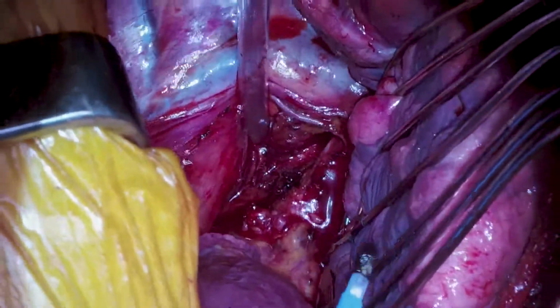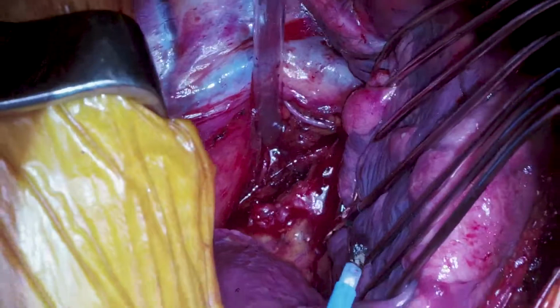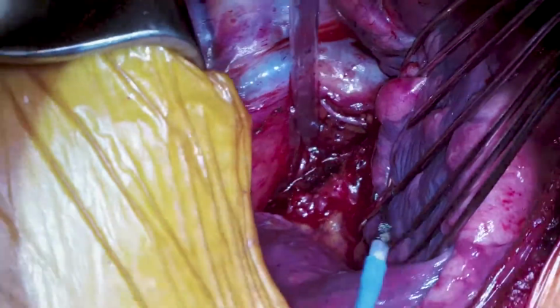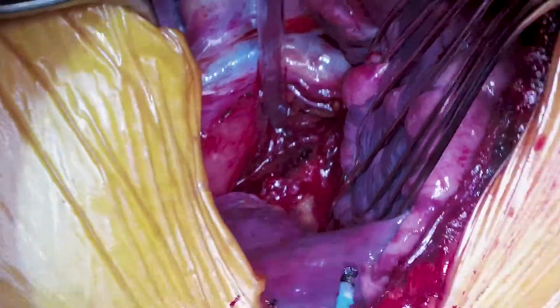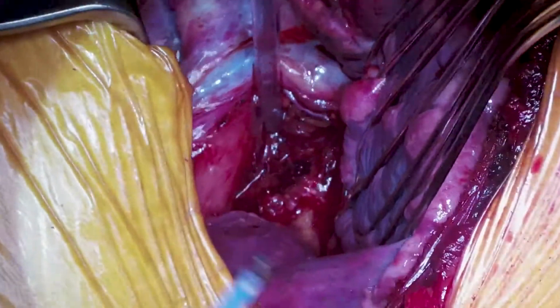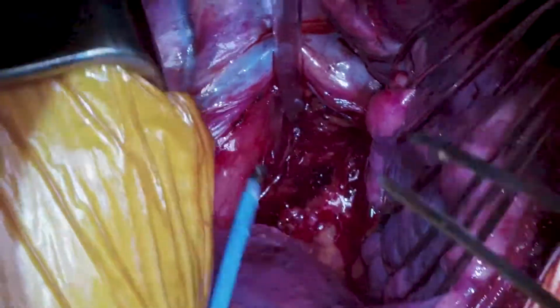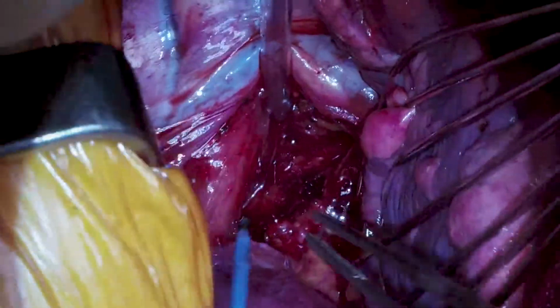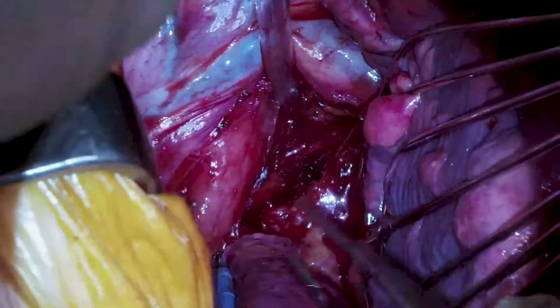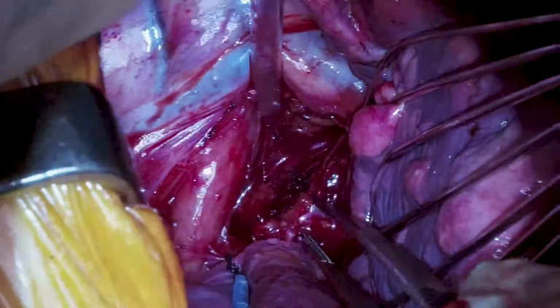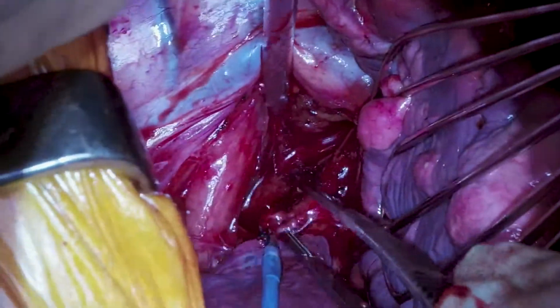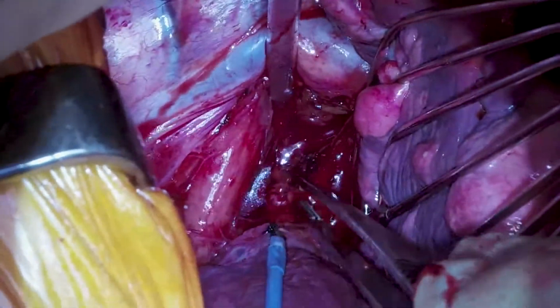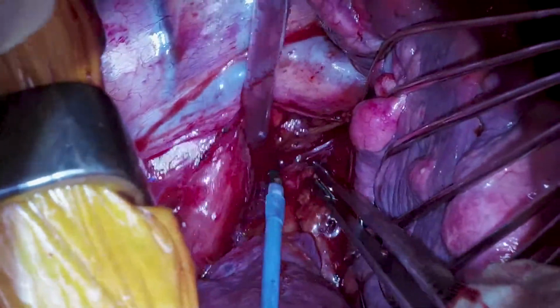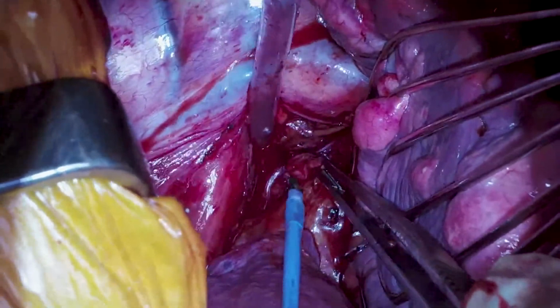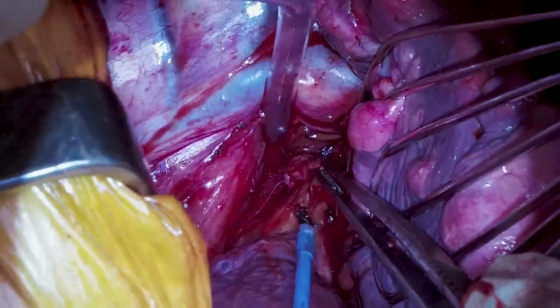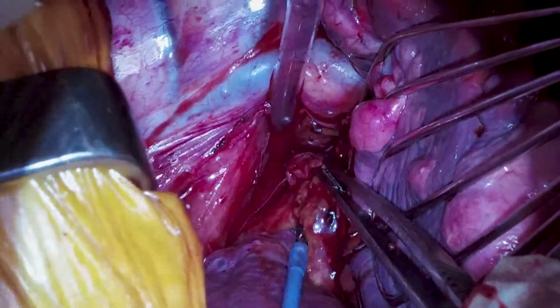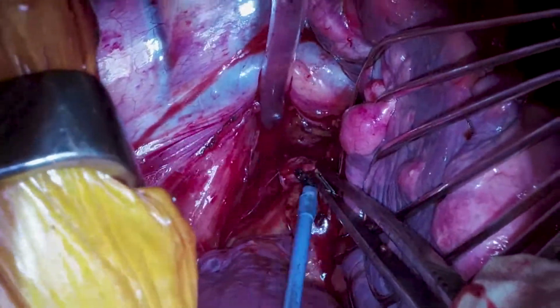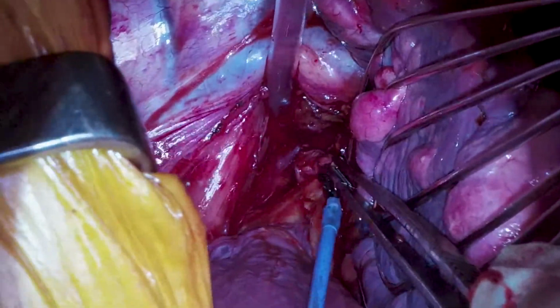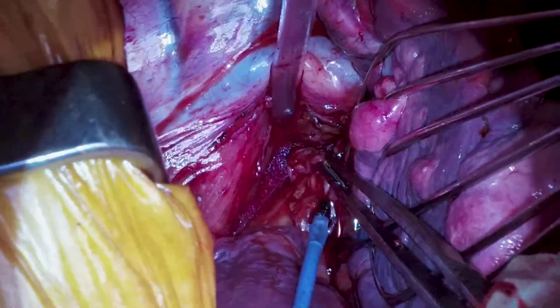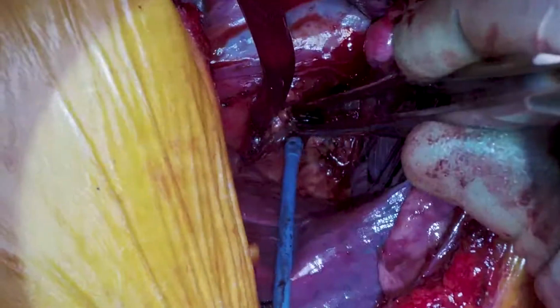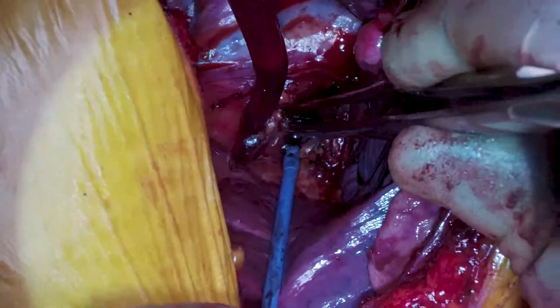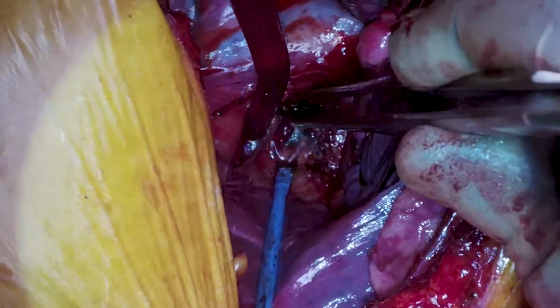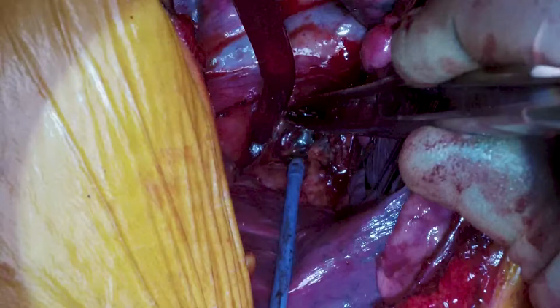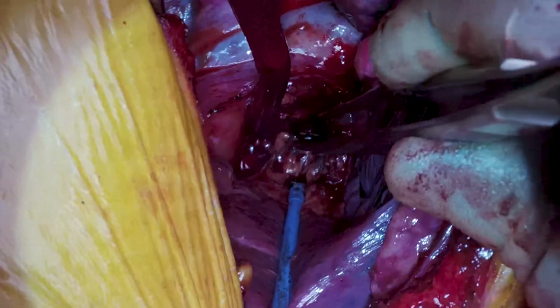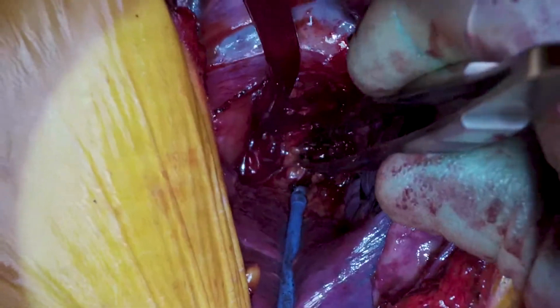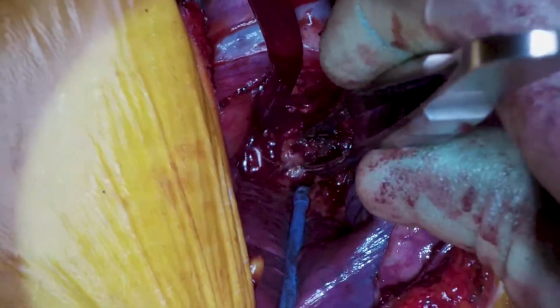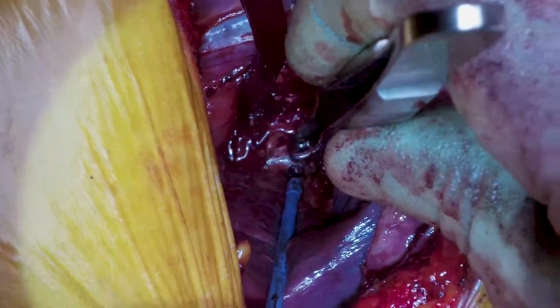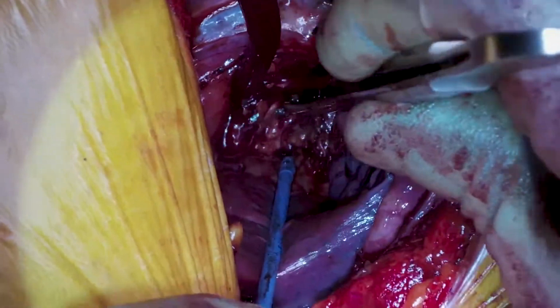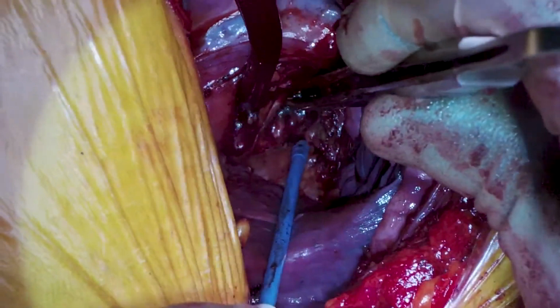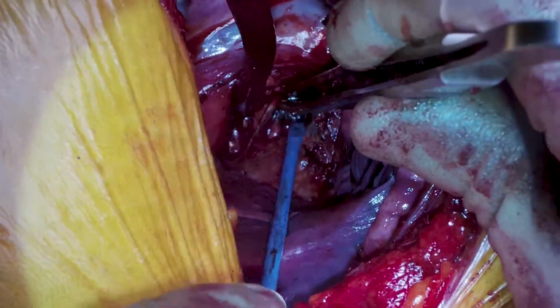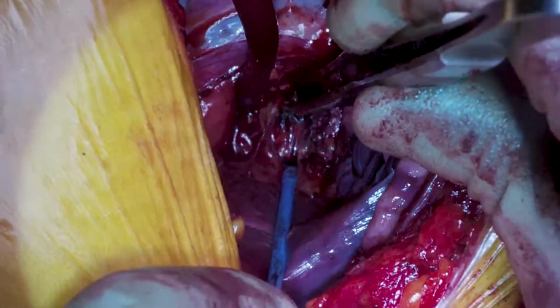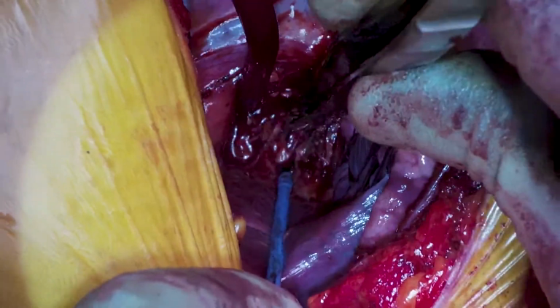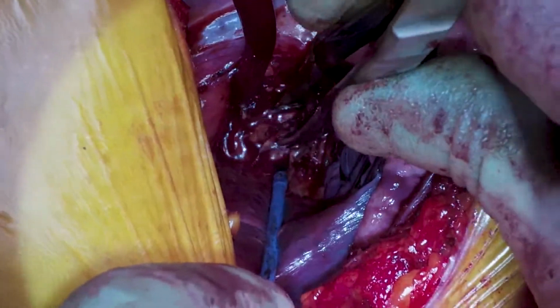This shows some more dissecting done at the sub-carinal station, which was not included in full as it would make the video too long.